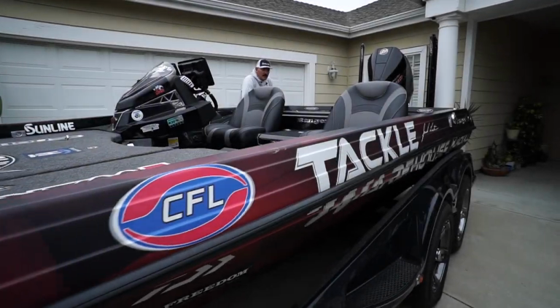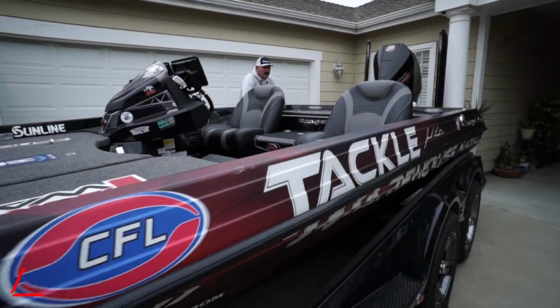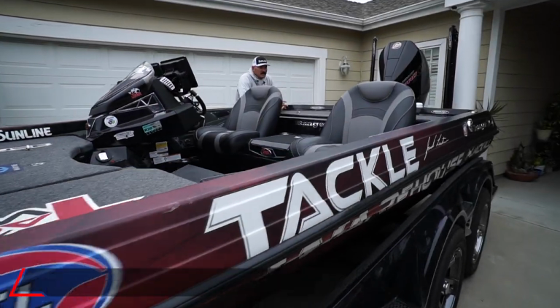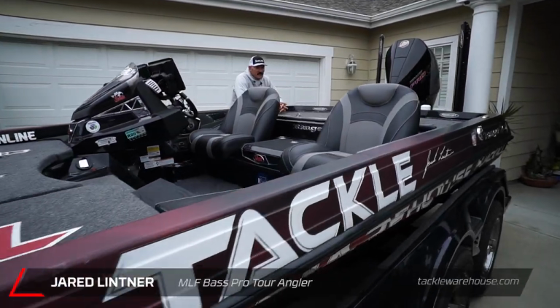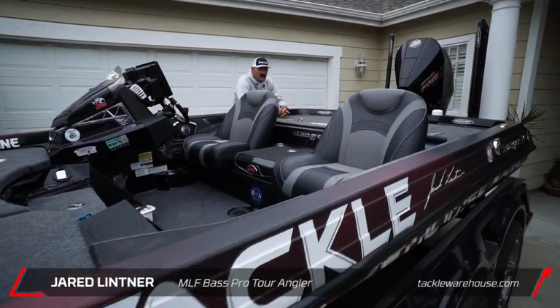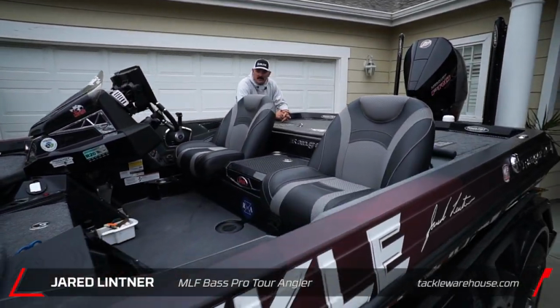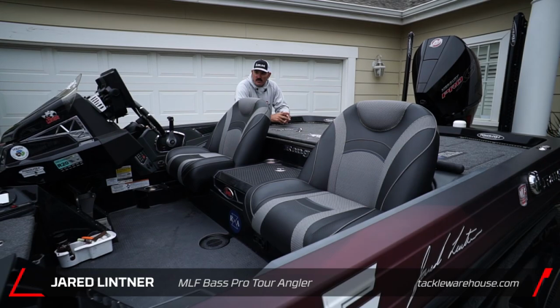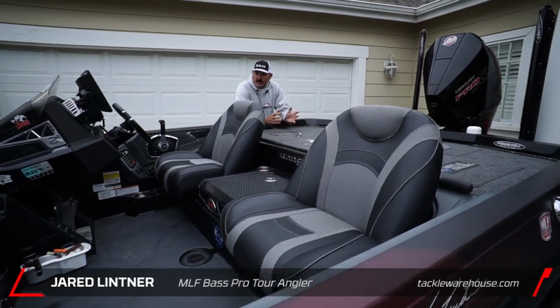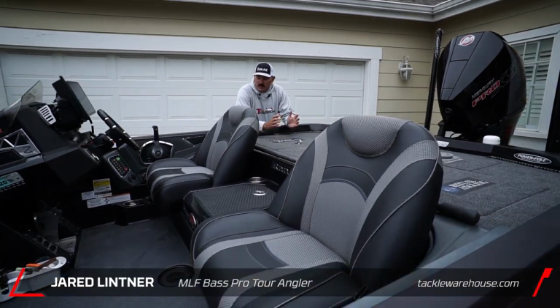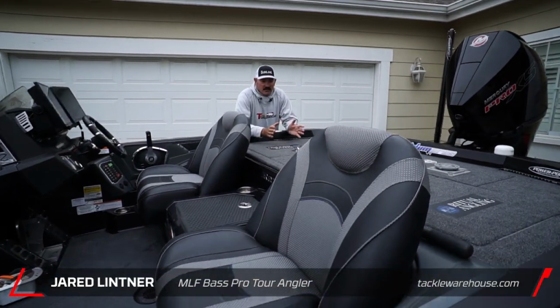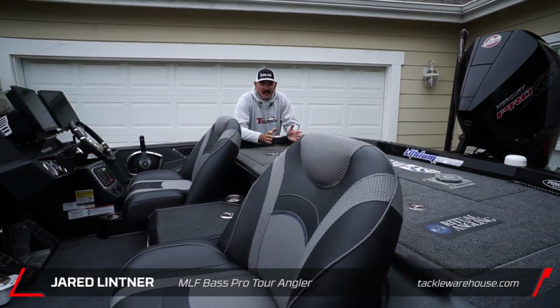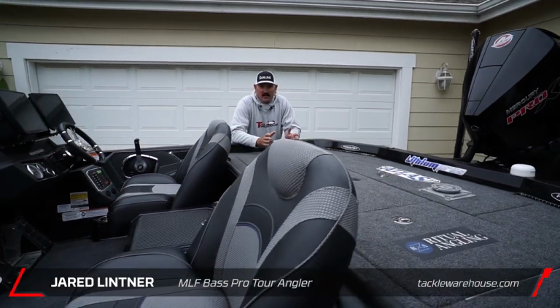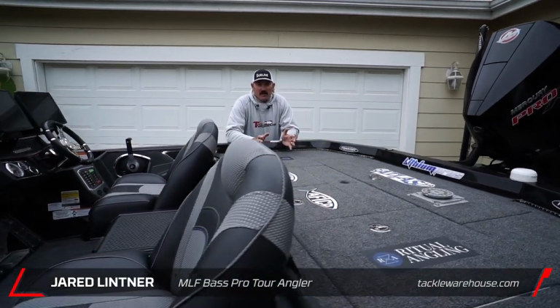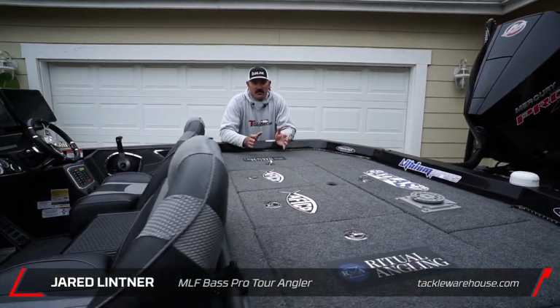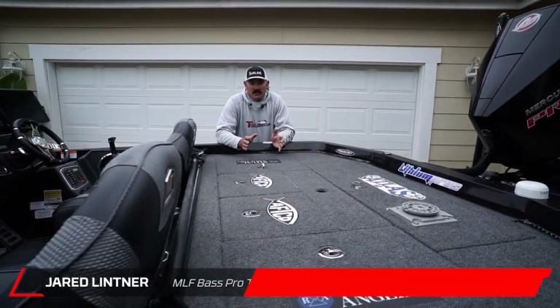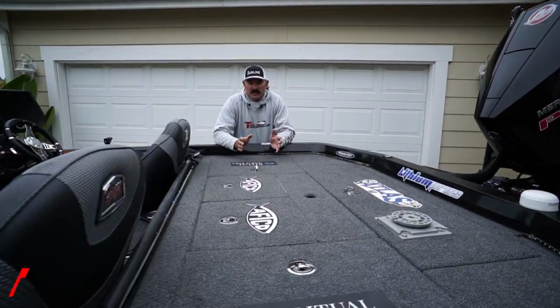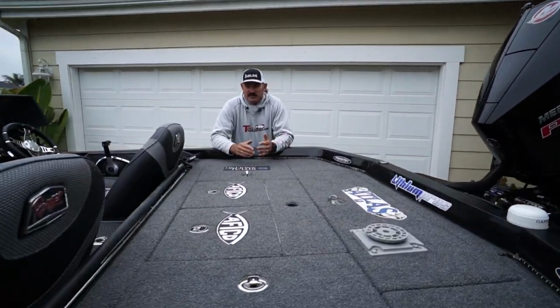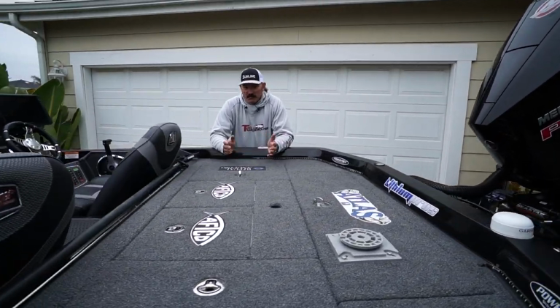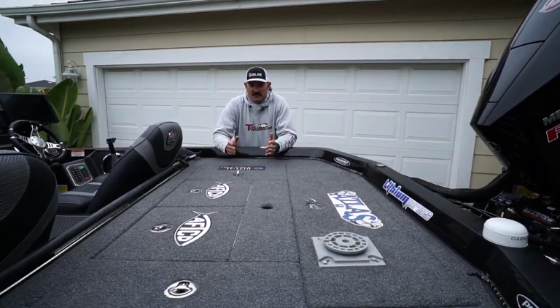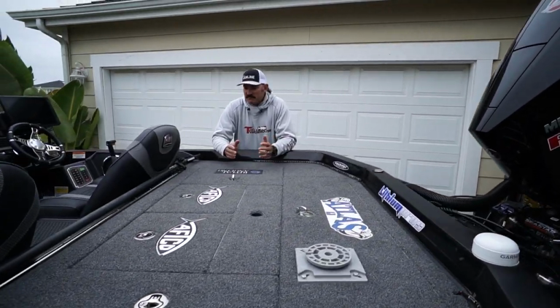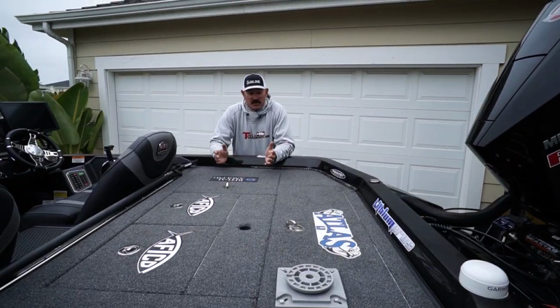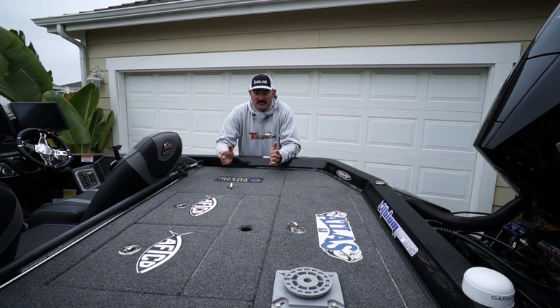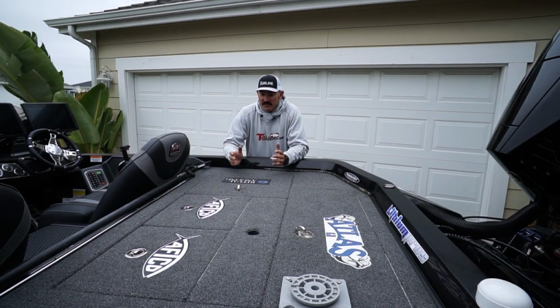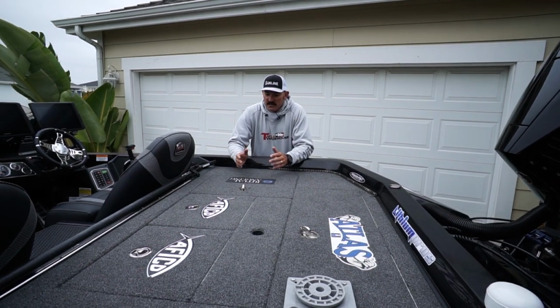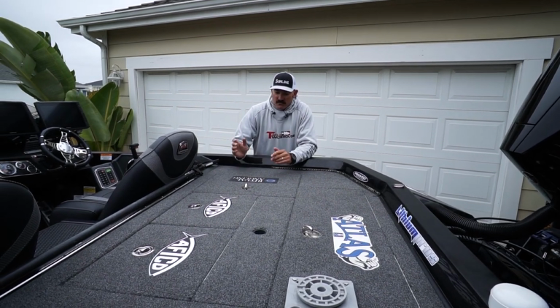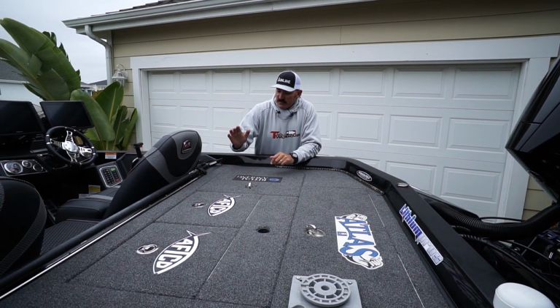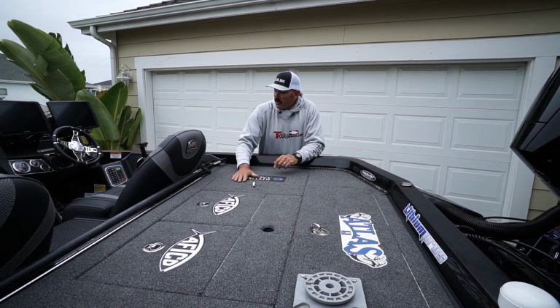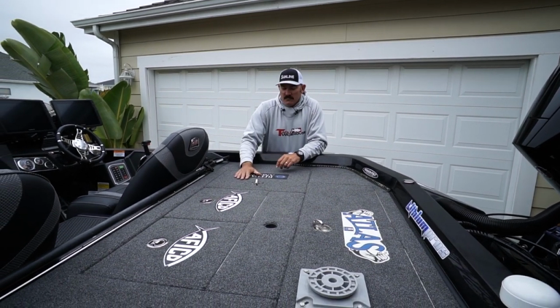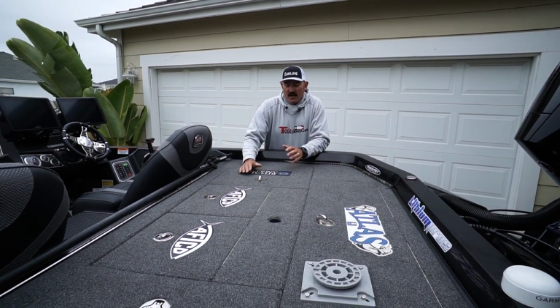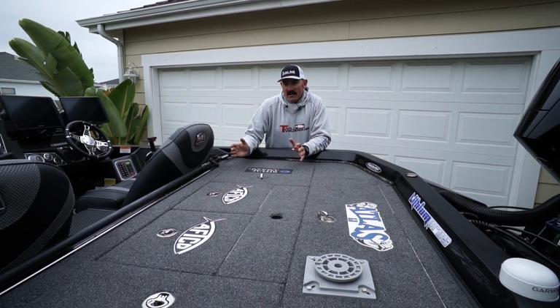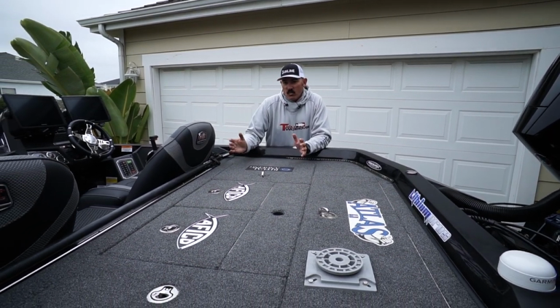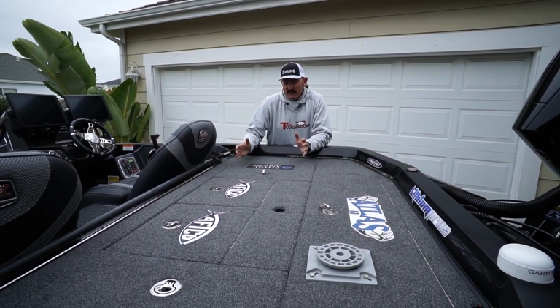Jared Littner here. I want to show you guys how I load my boat for a day of fishing — for practice and for tournaments.